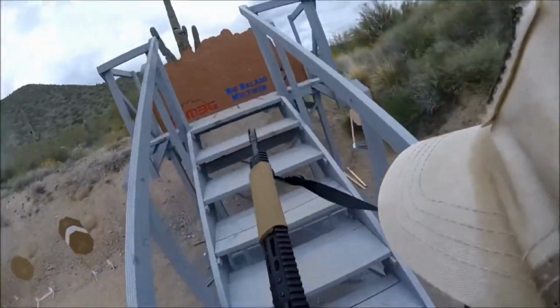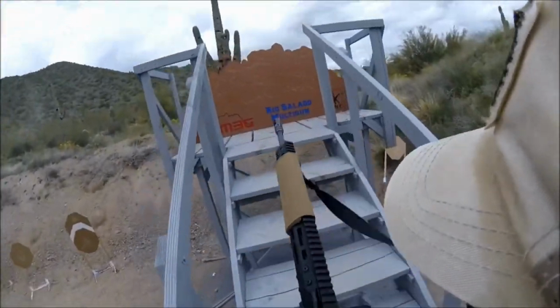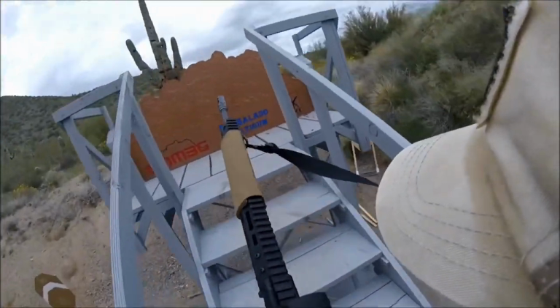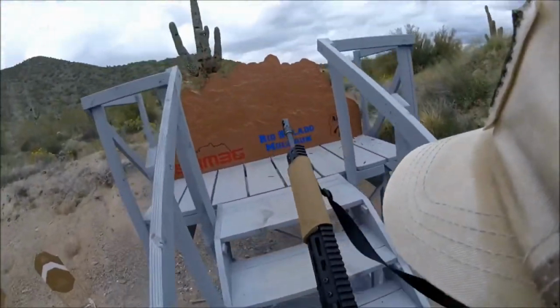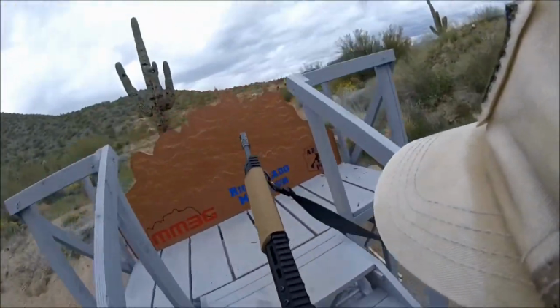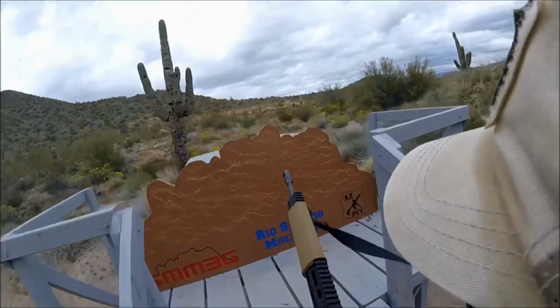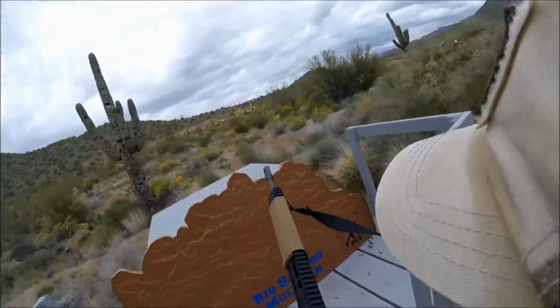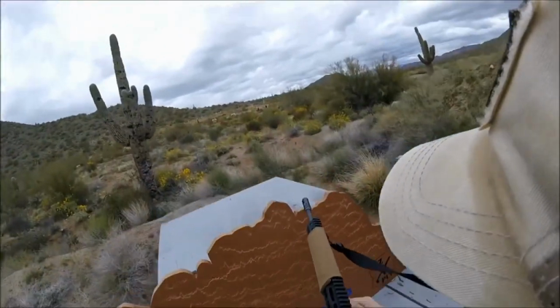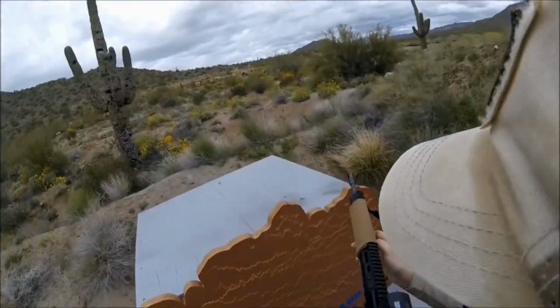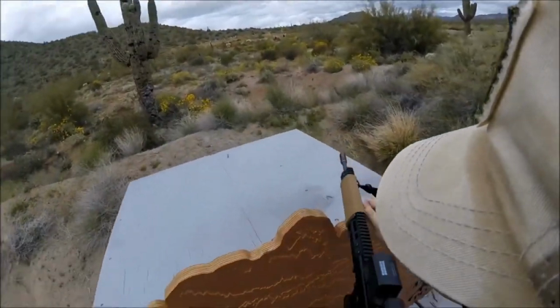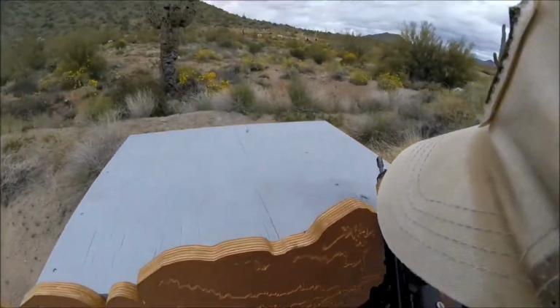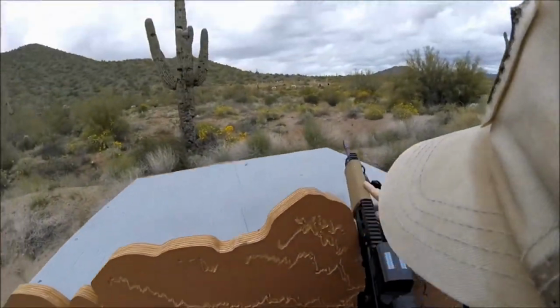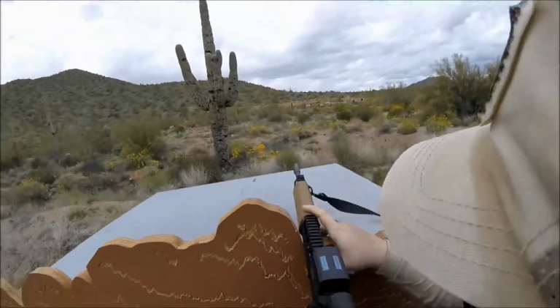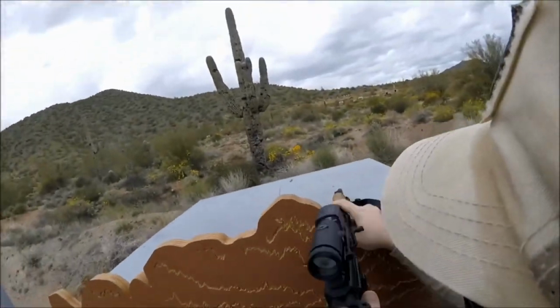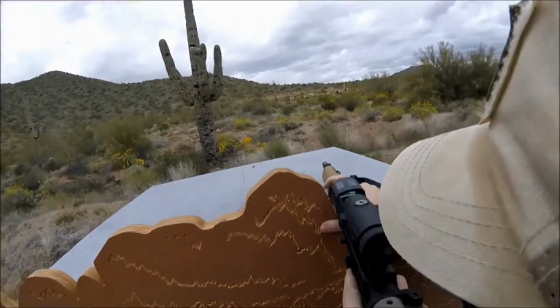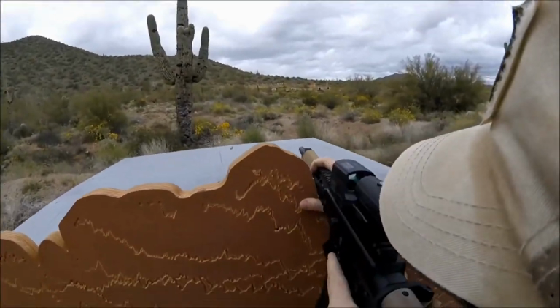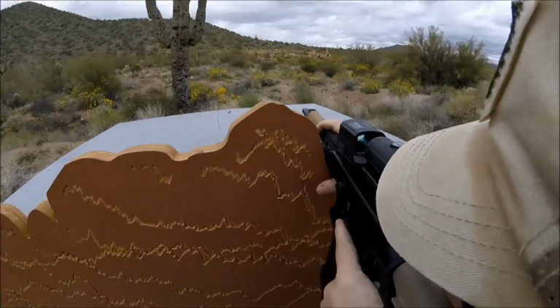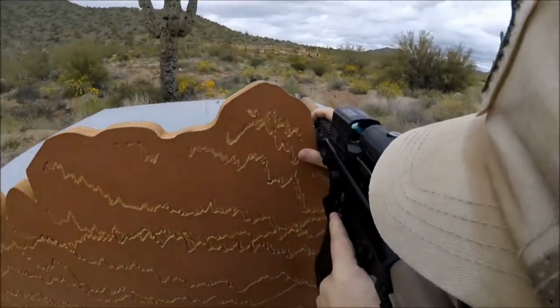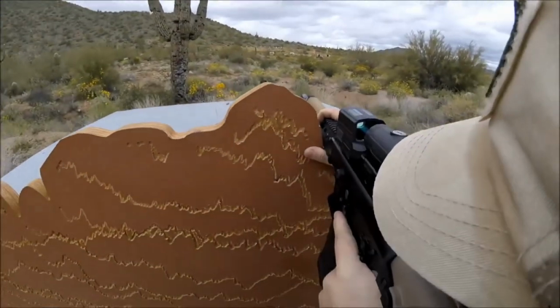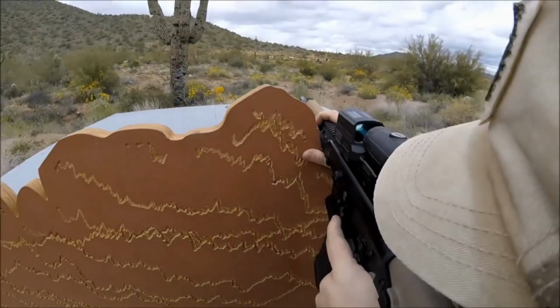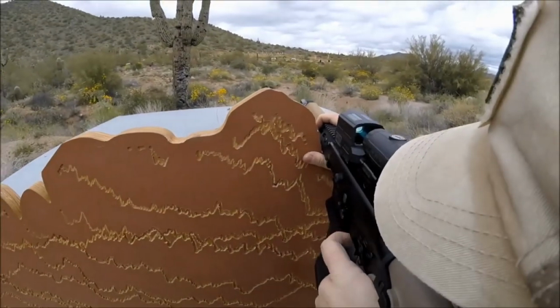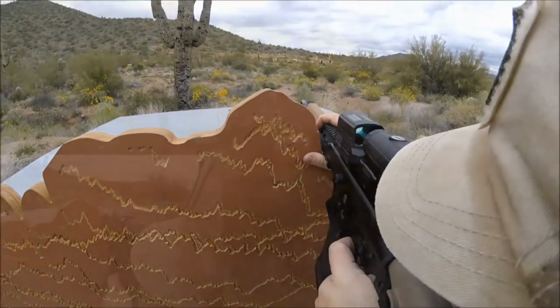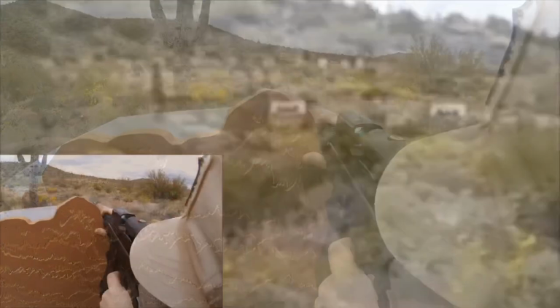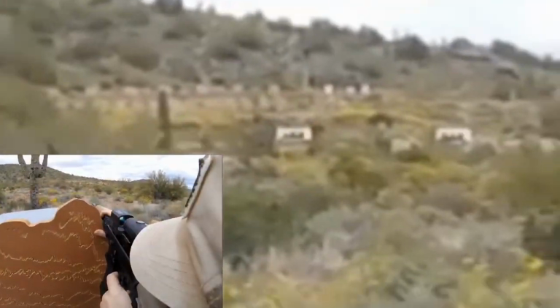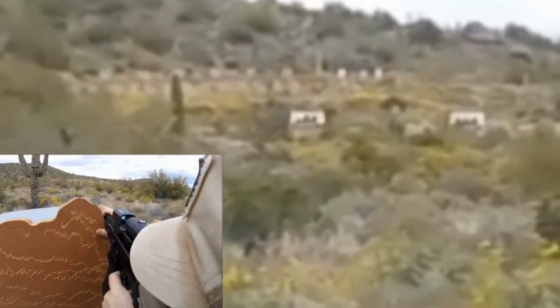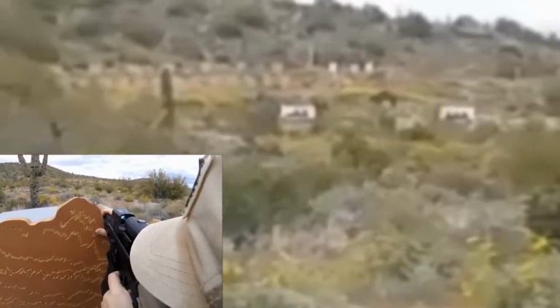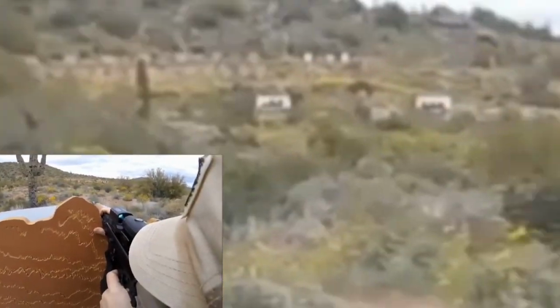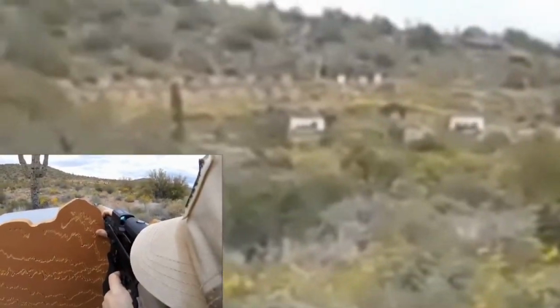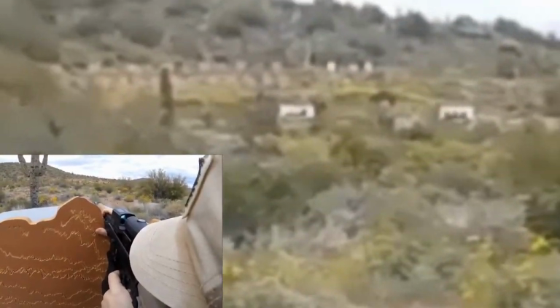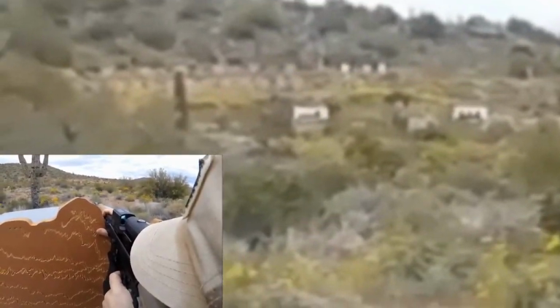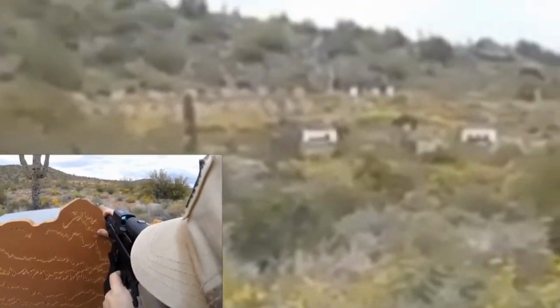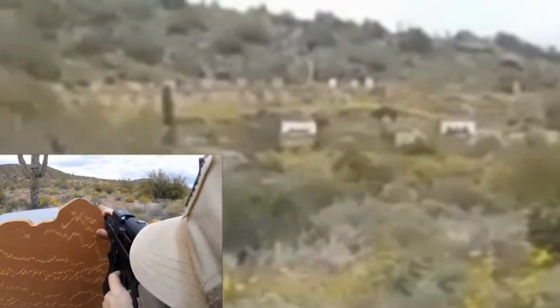The shooter must be prepared to deal with less magnification than variables offer, and the crisper the dot is under magnification, the easier performing at higher levels will be.